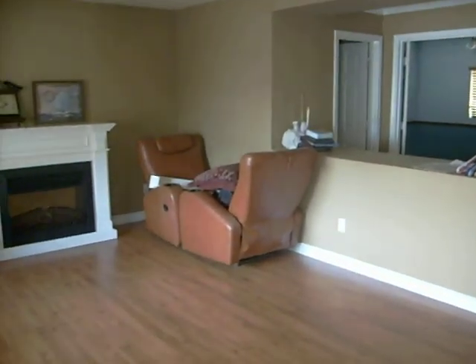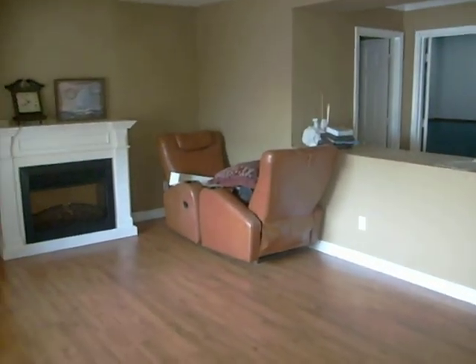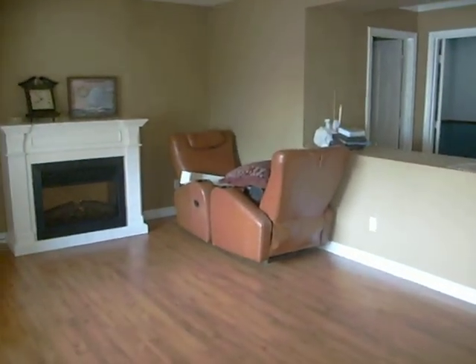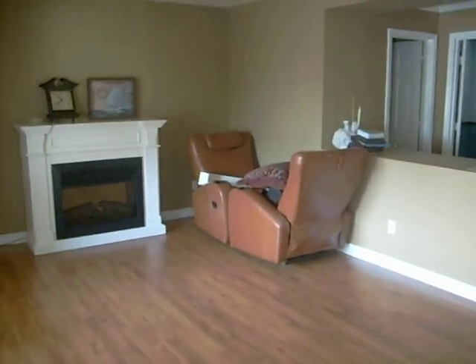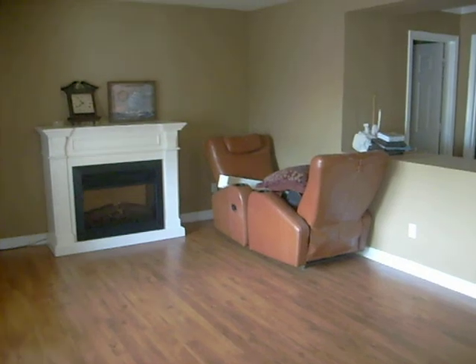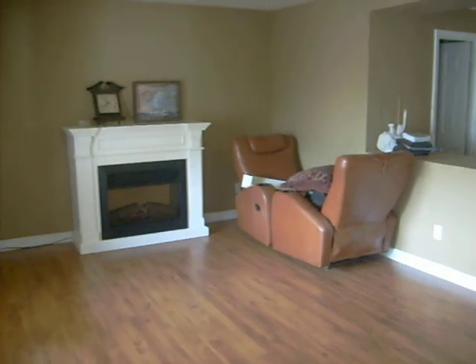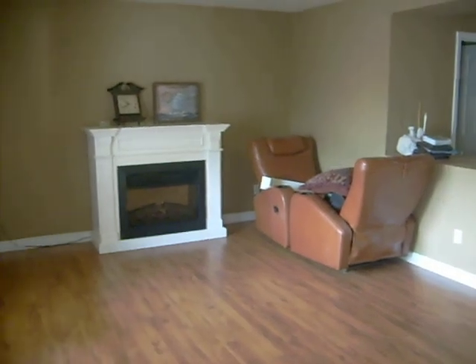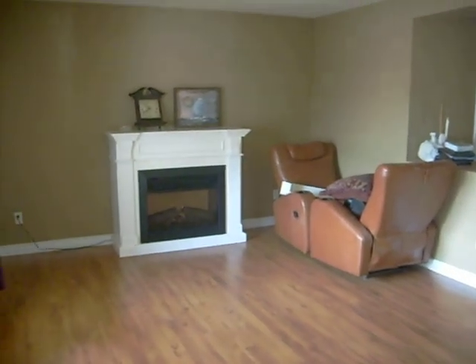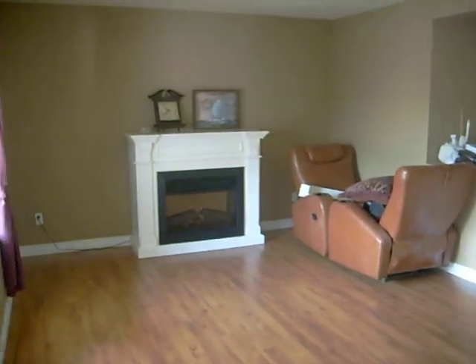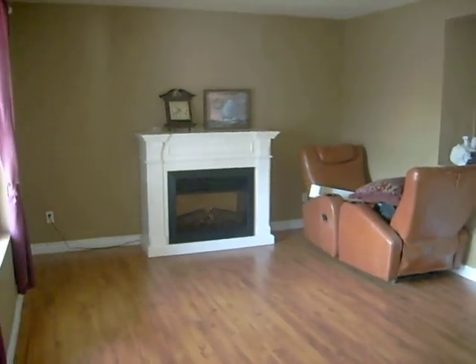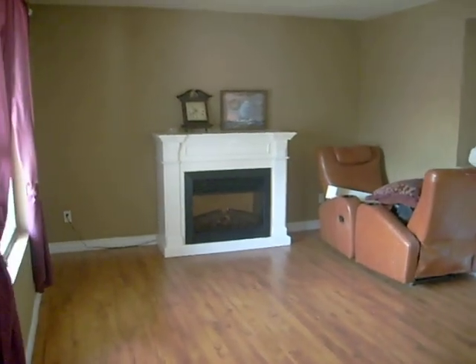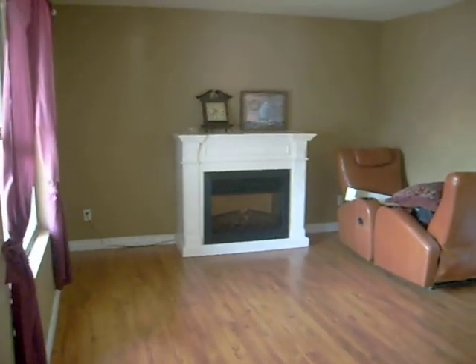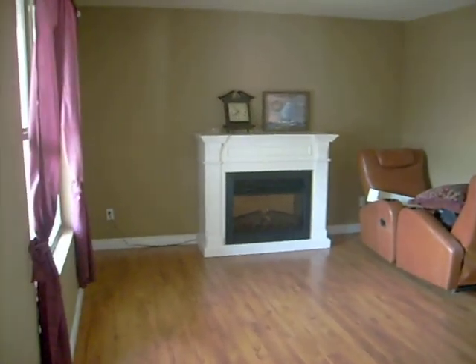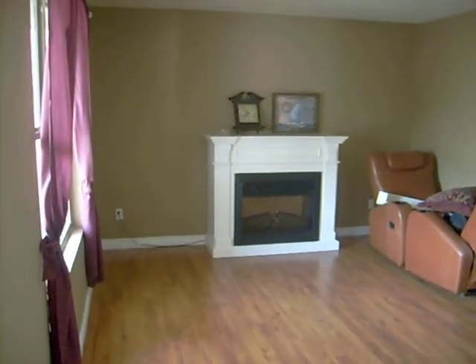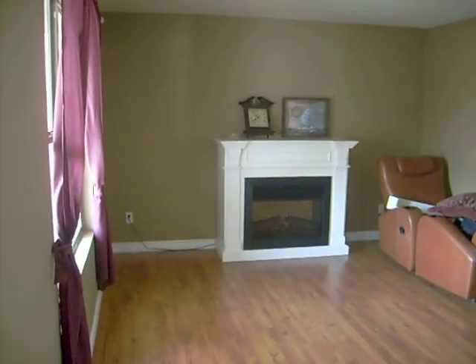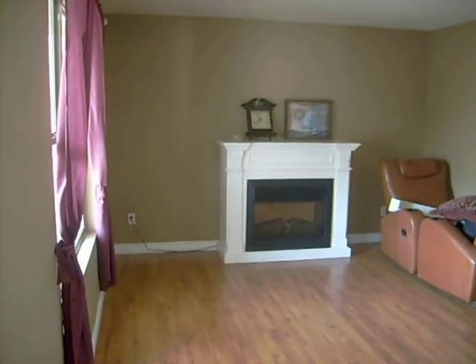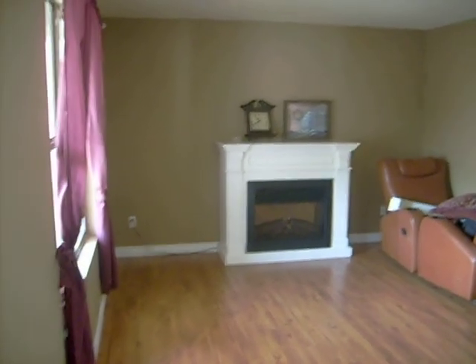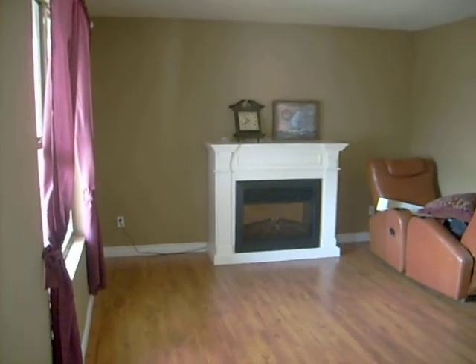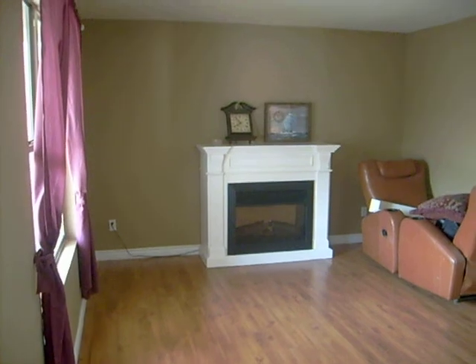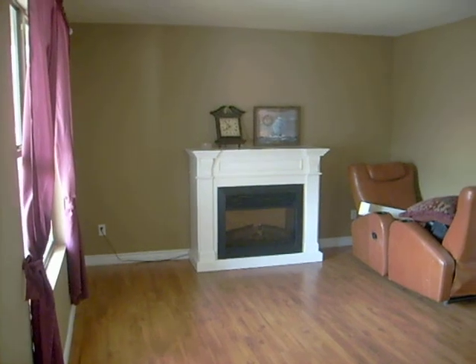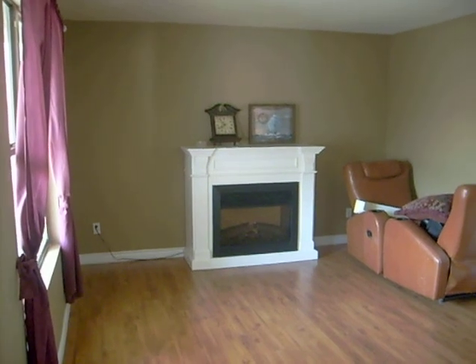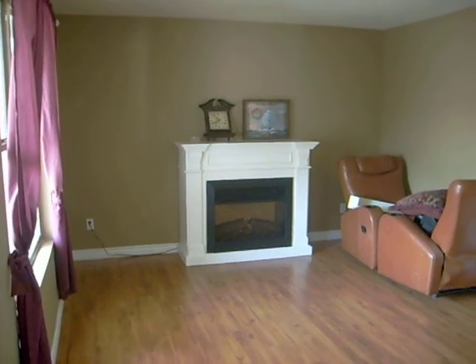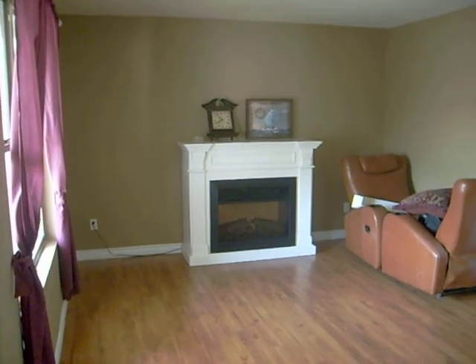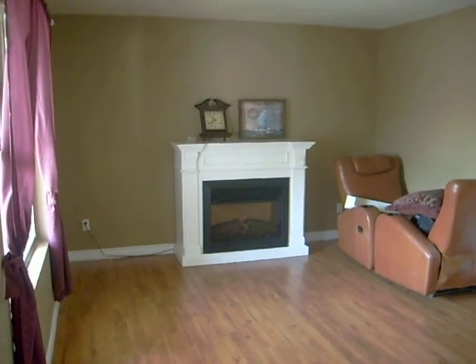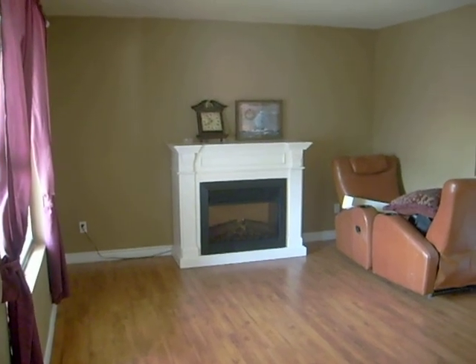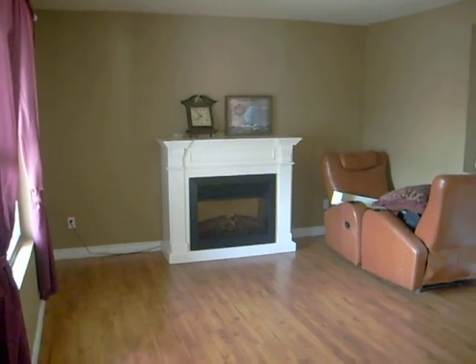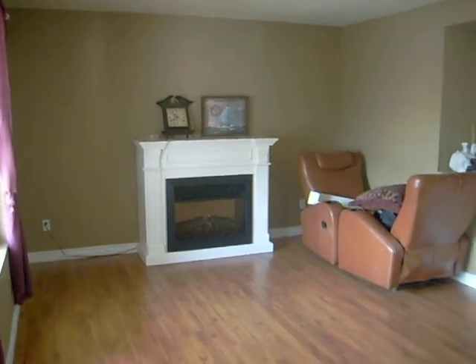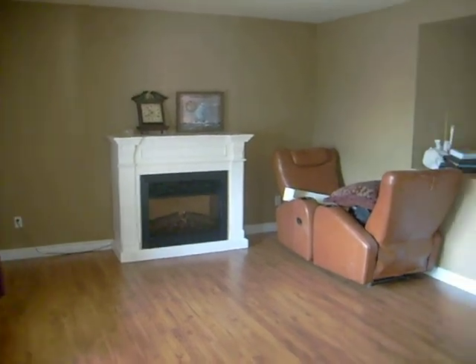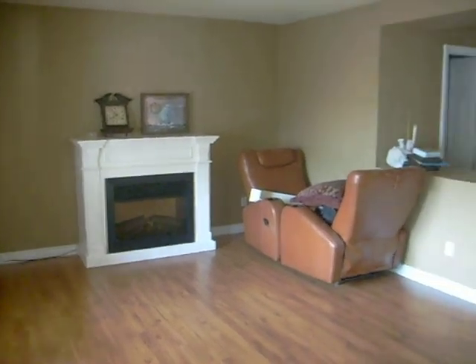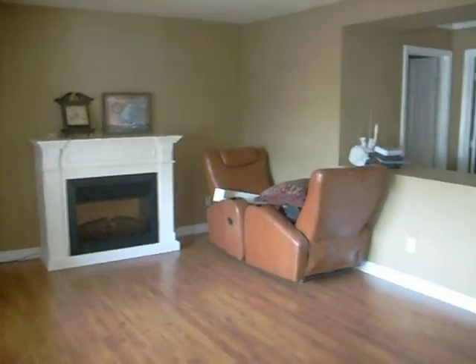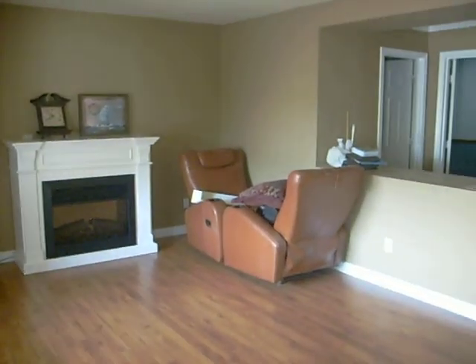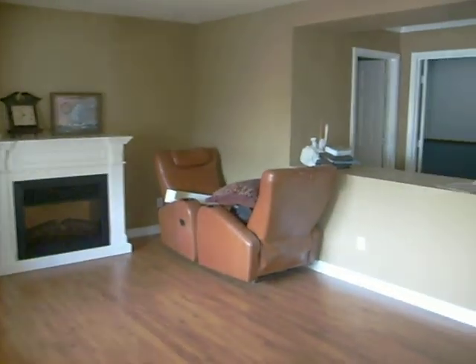This house is 2,889 square feet, four bedroom with a den, two and a half bath, family room, formal dining, formal living, and an eat-in kitchen.